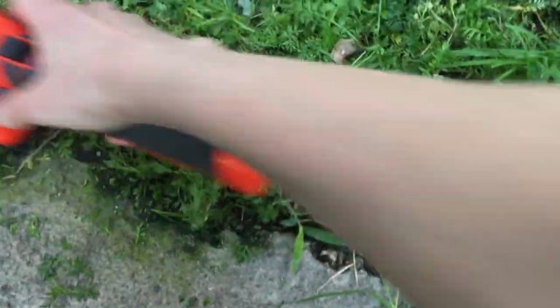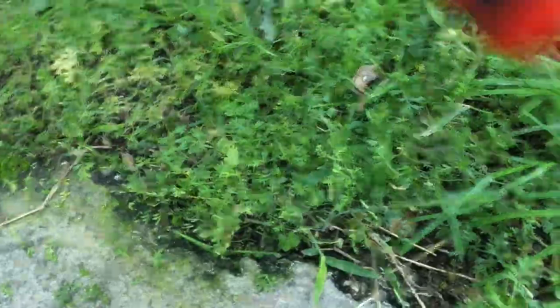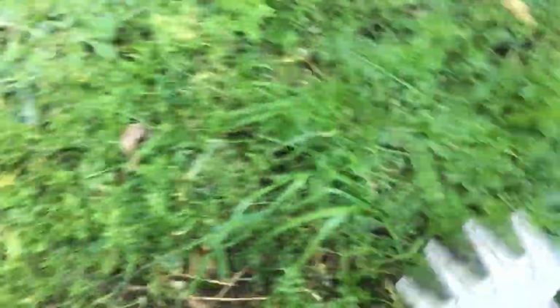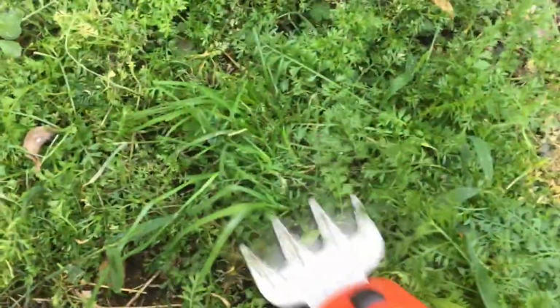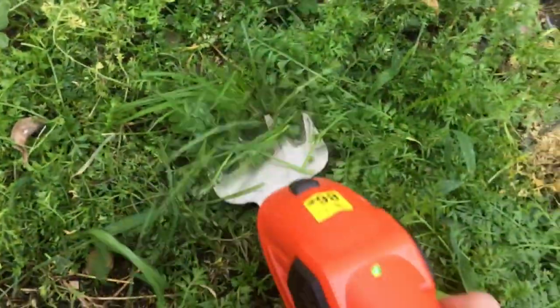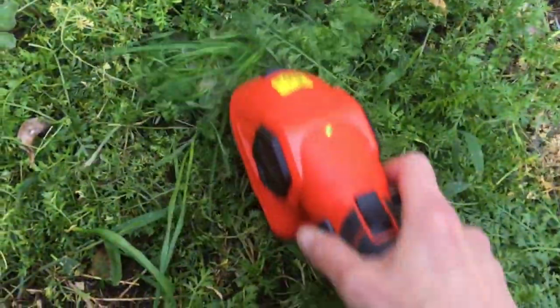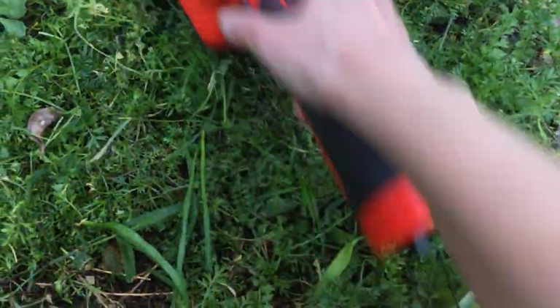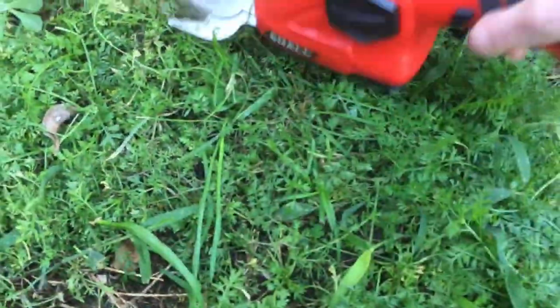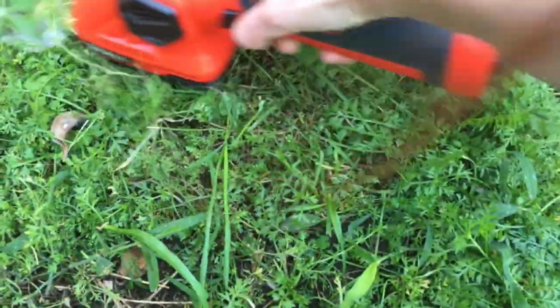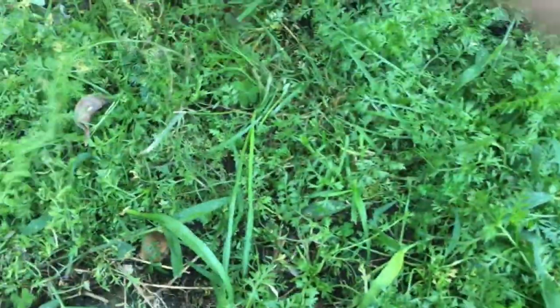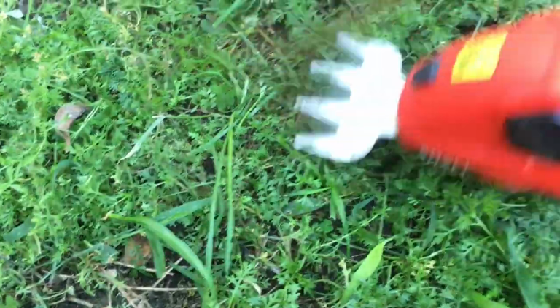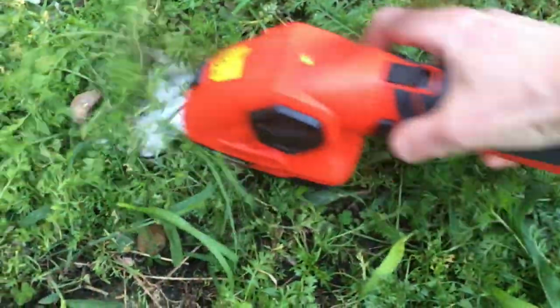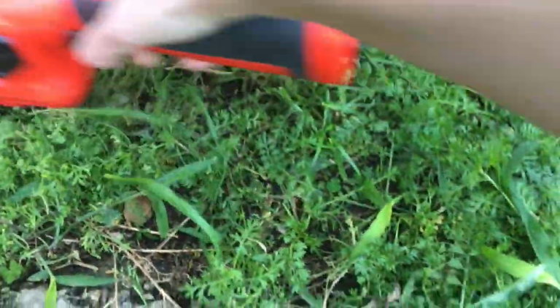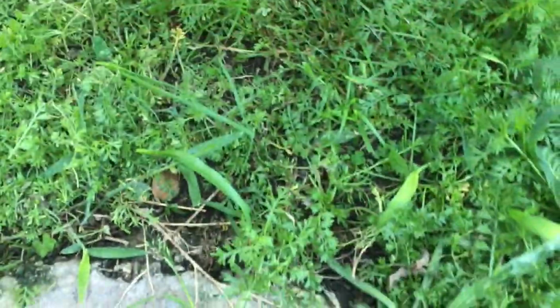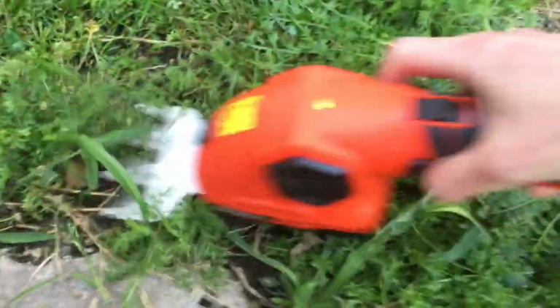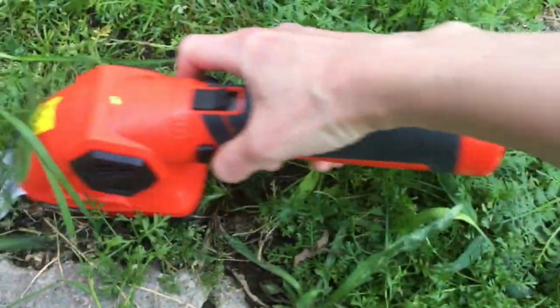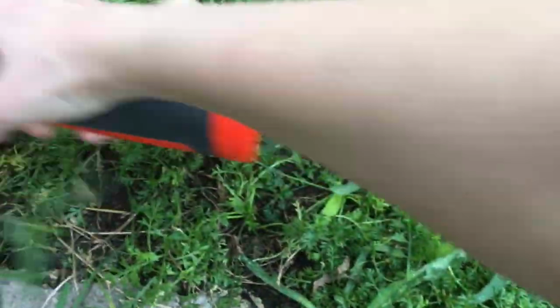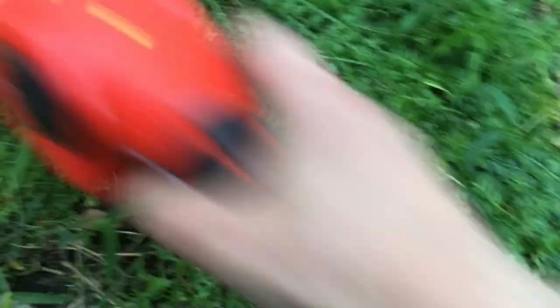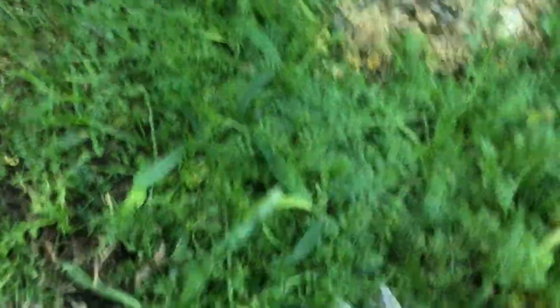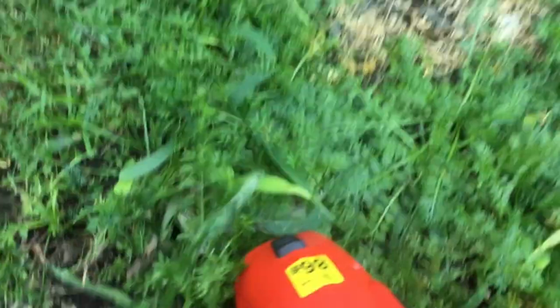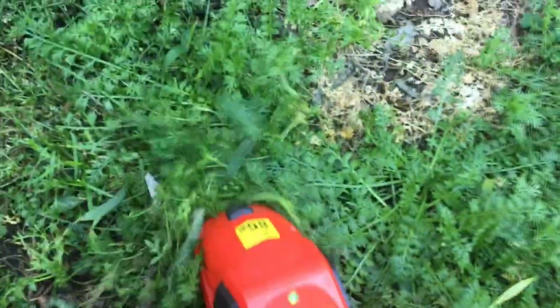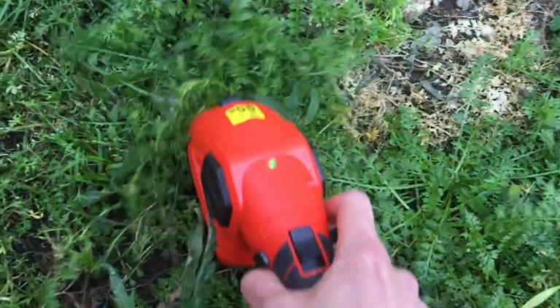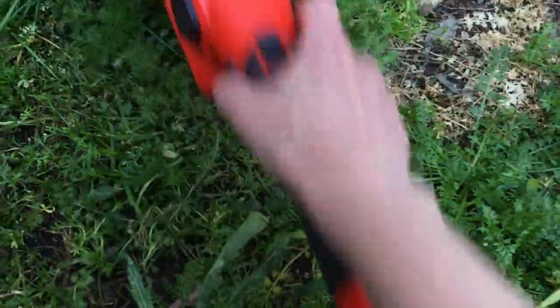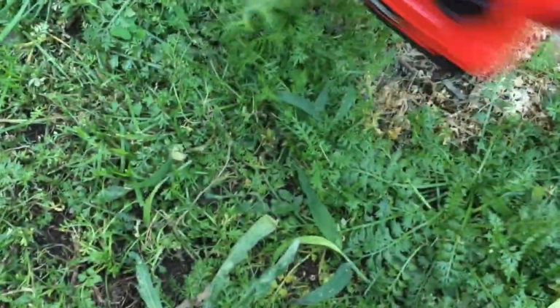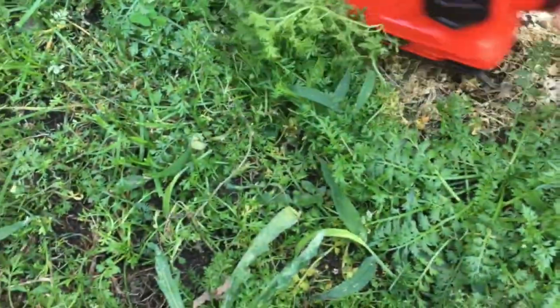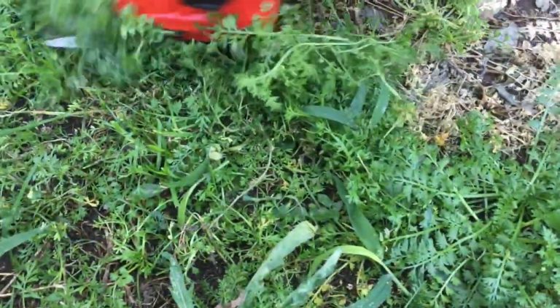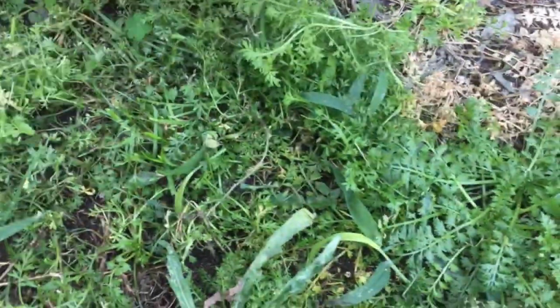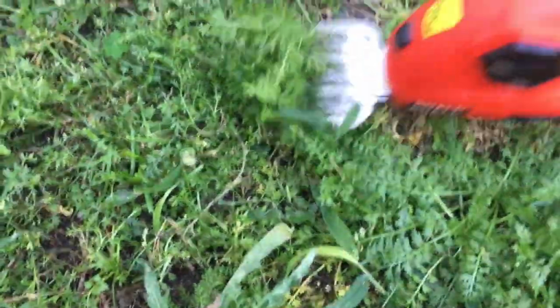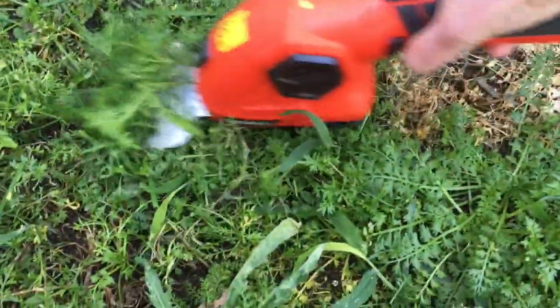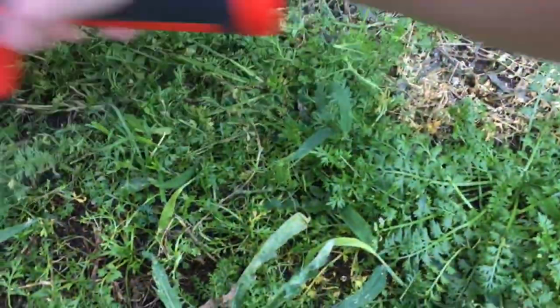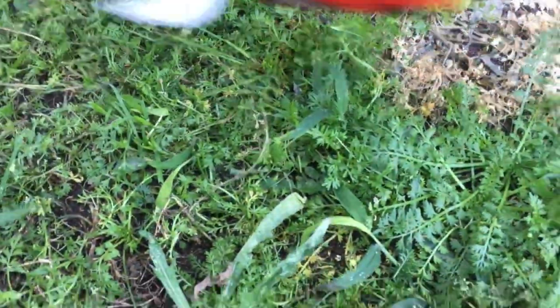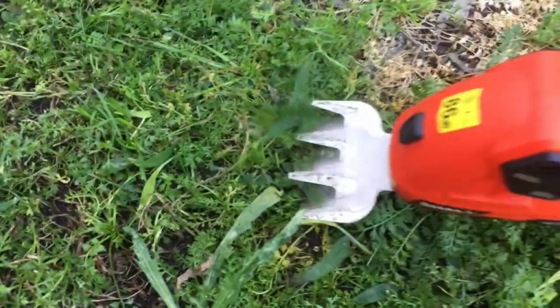The blades are sharp but they are not dangerous to just handle. Another thing I was curious about is whether you need glasses in case plants go flying all over the place — you don't need that. For my case it was super subtle. I really recommend this for small gardens.